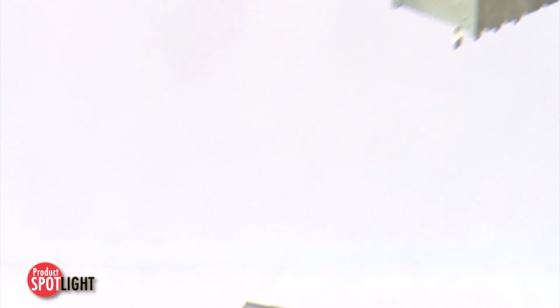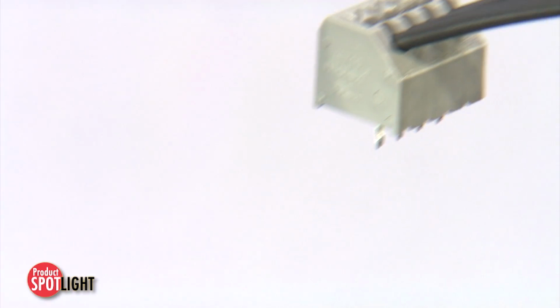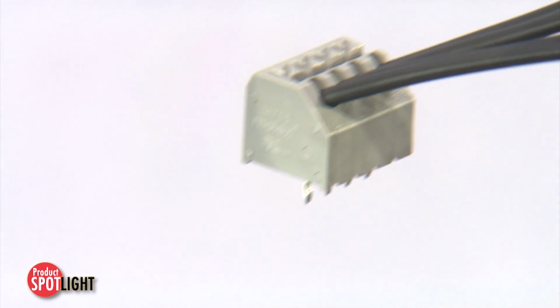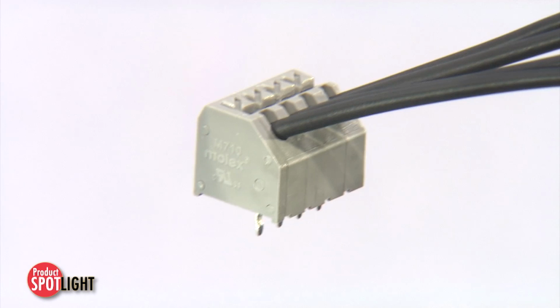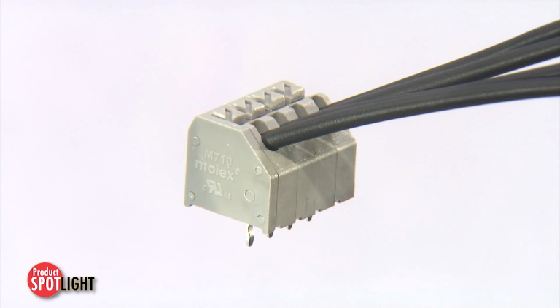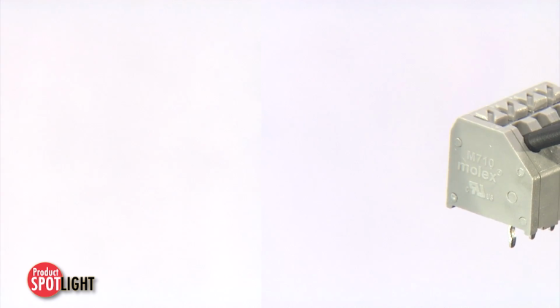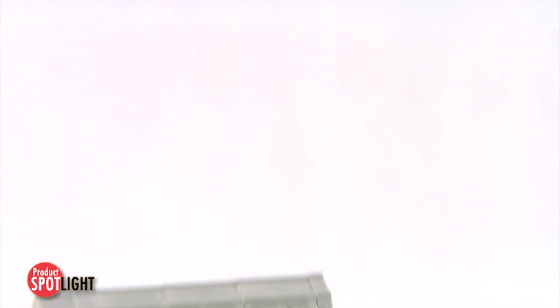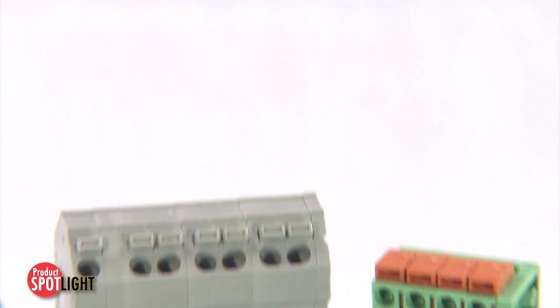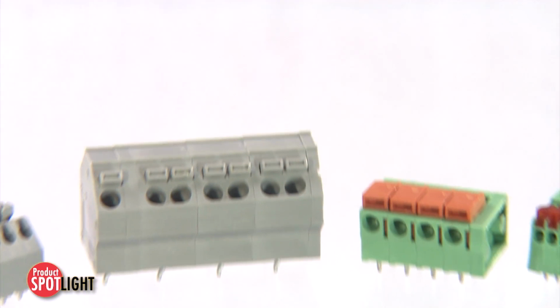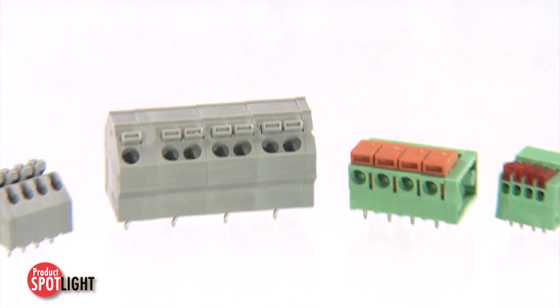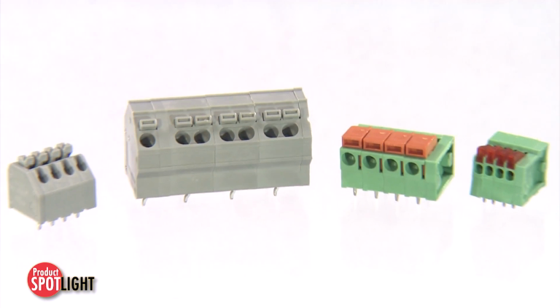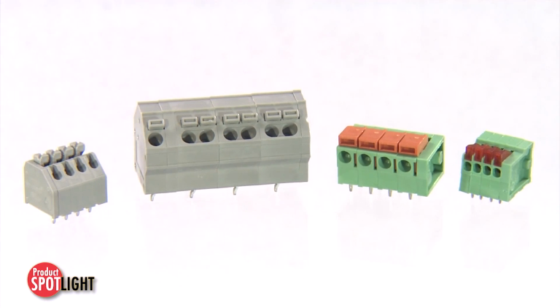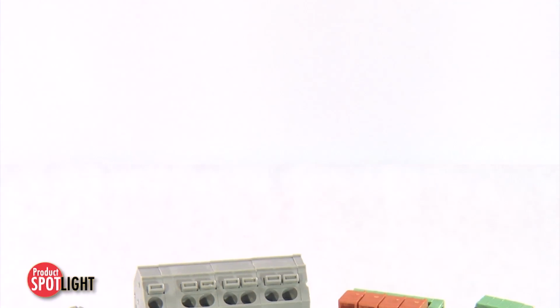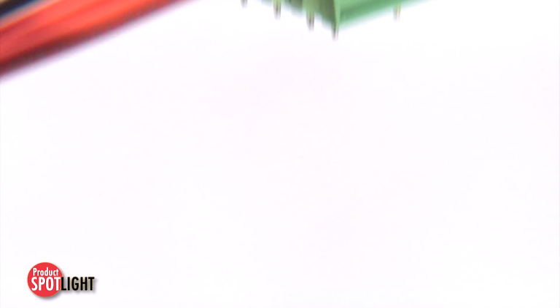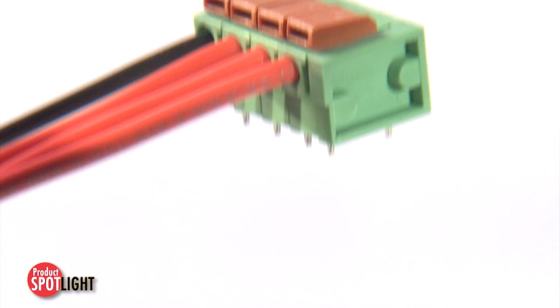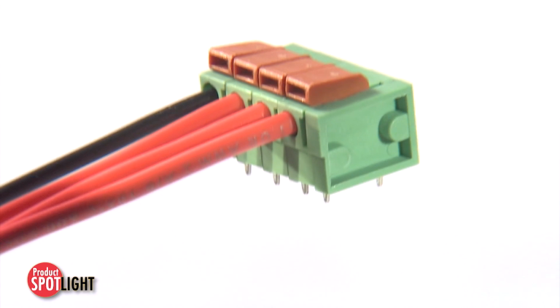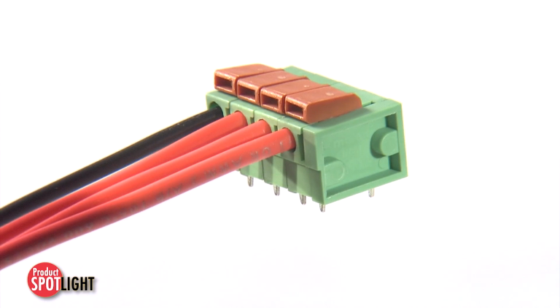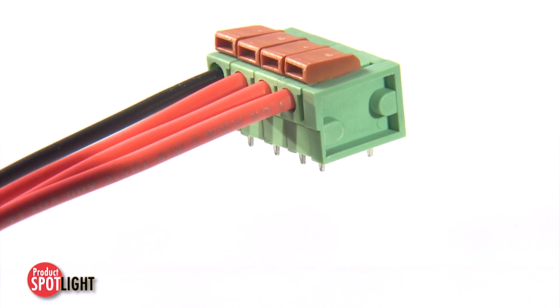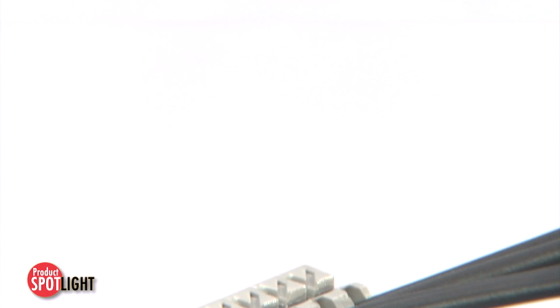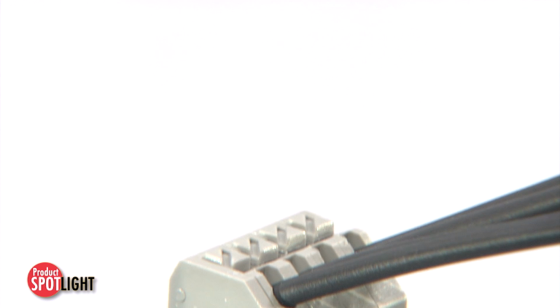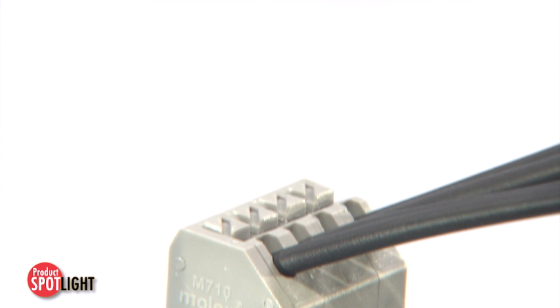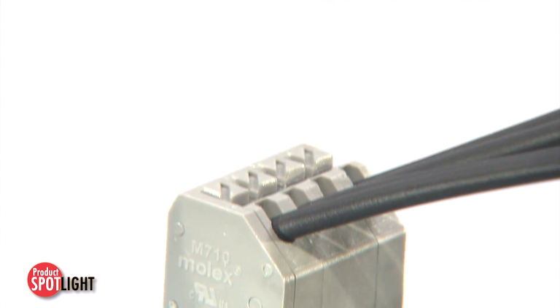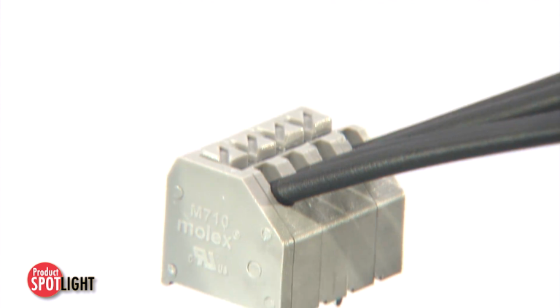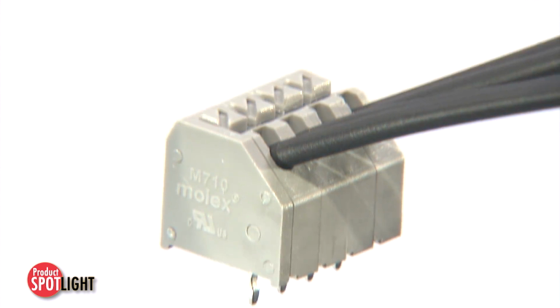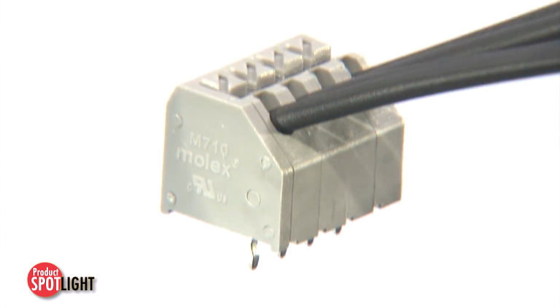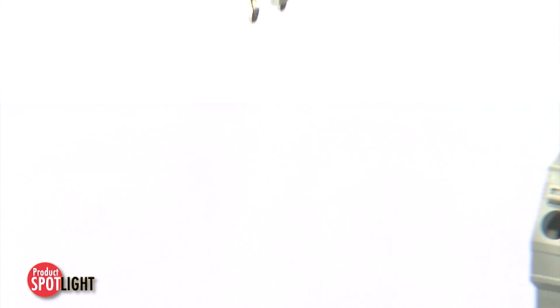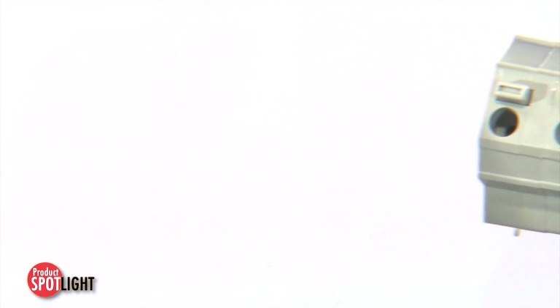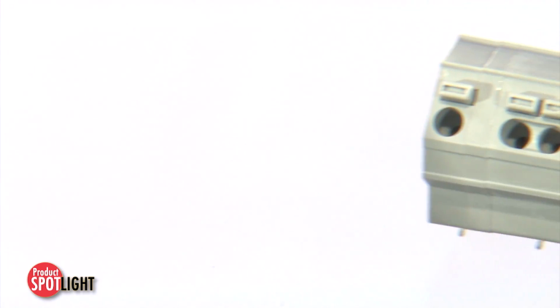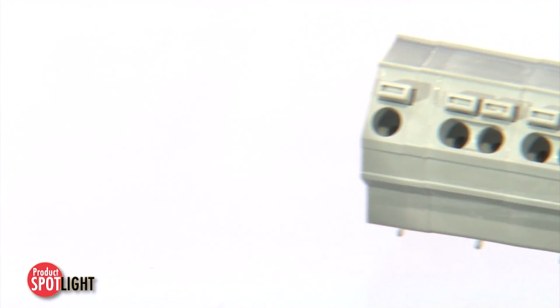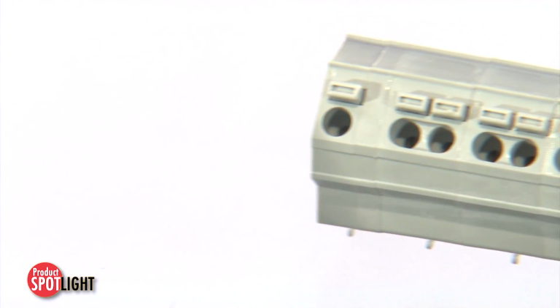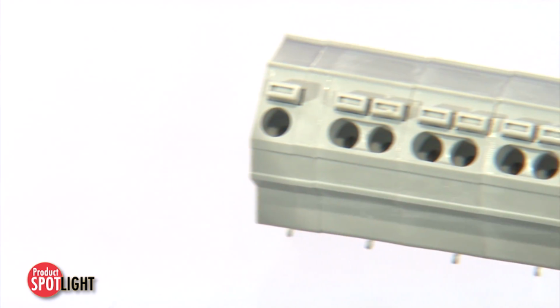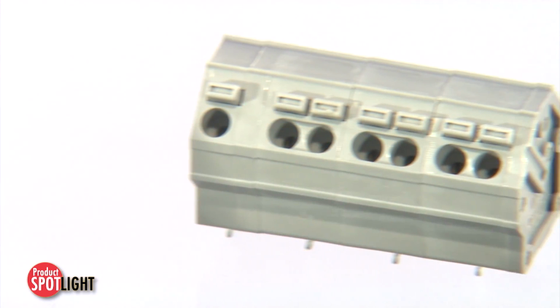Along with being cost-effective, this push-button terminal block is a secure, fast, and simple solution for terminating wire carrying a load, whether signal or power, to a printed circuit board.